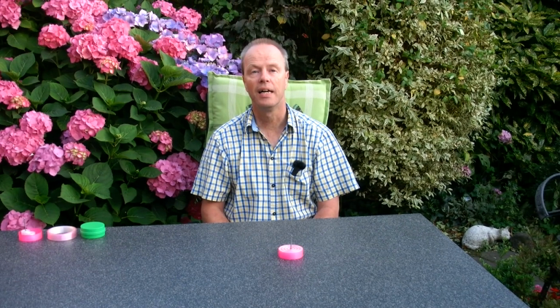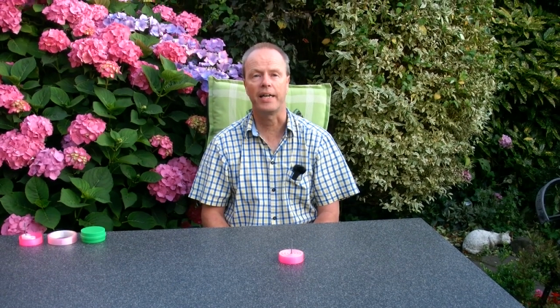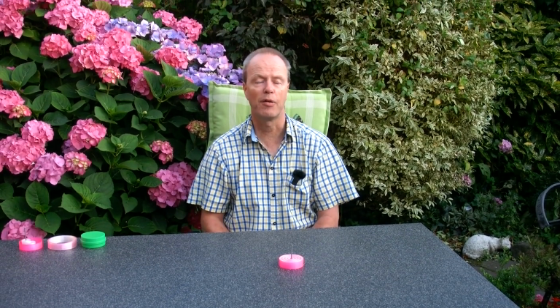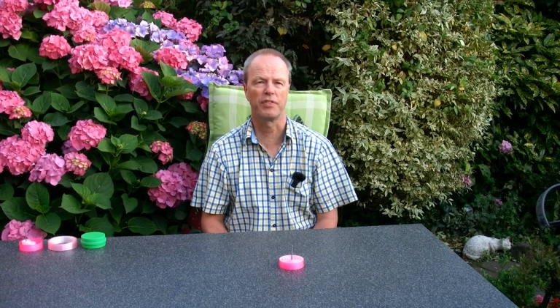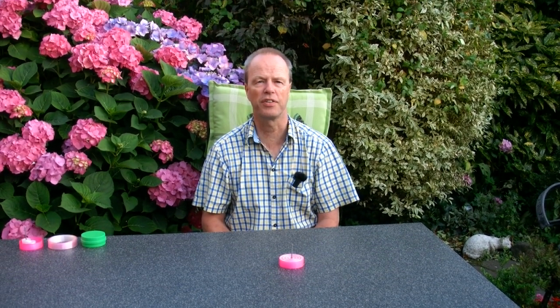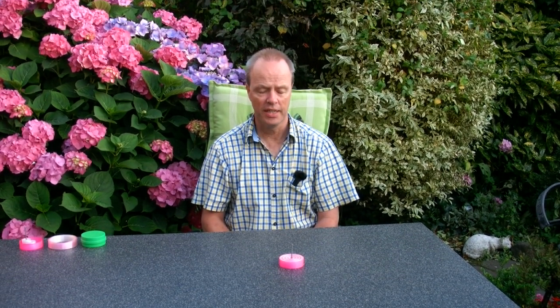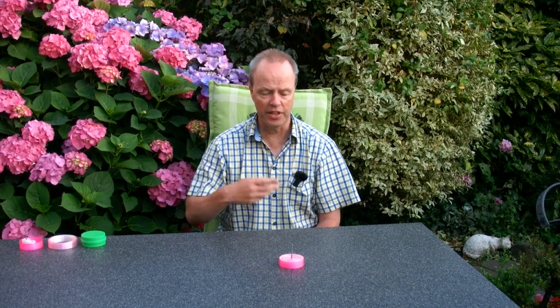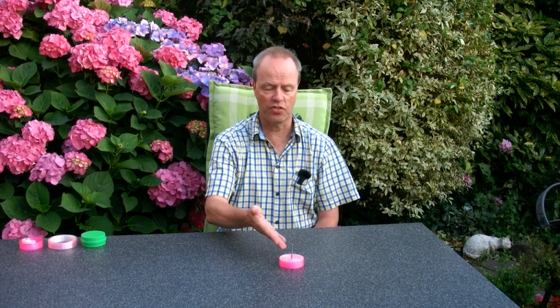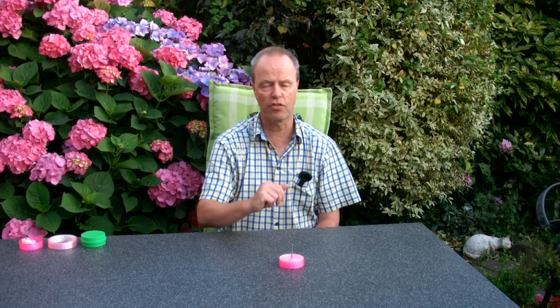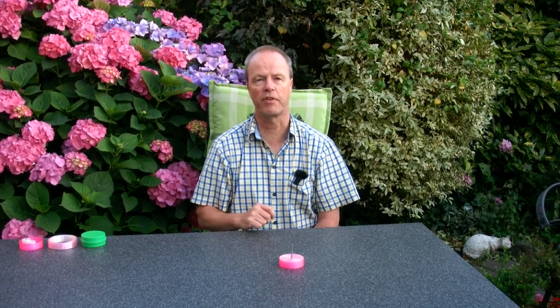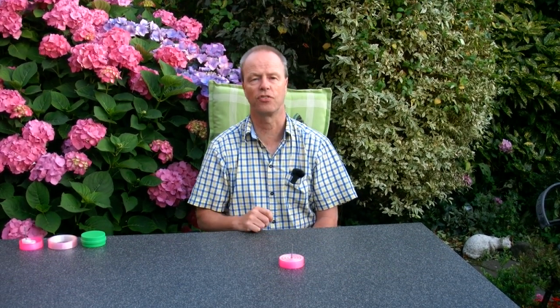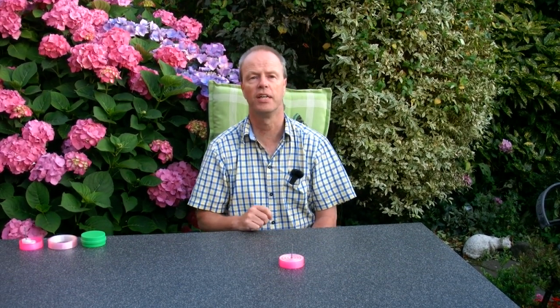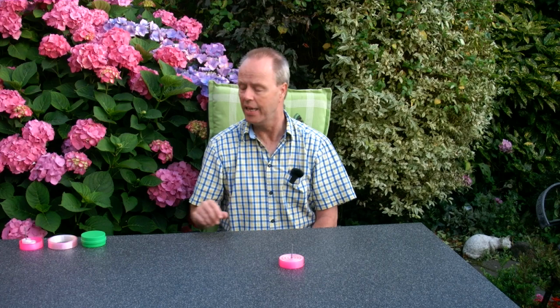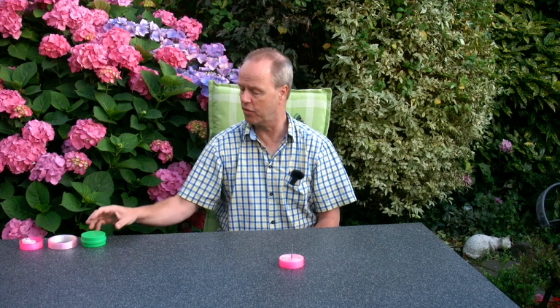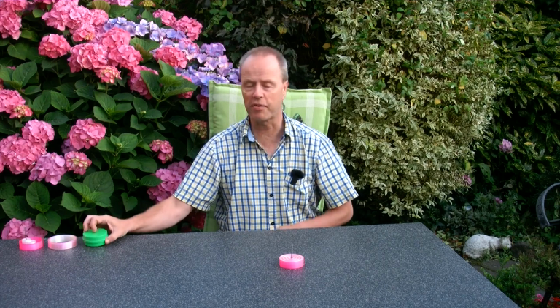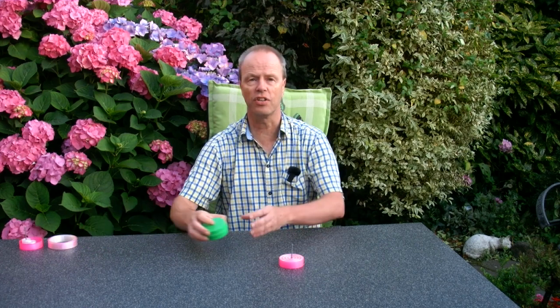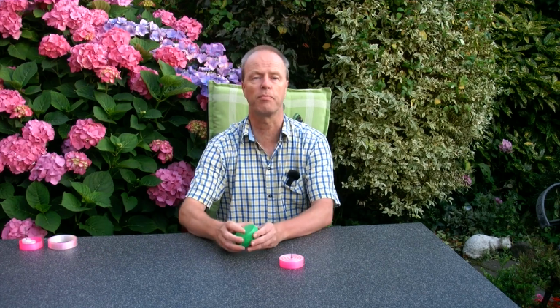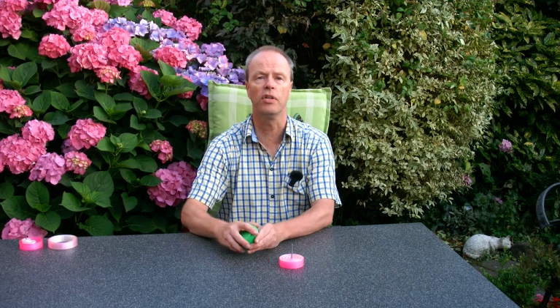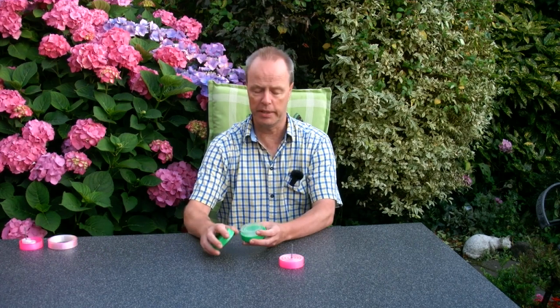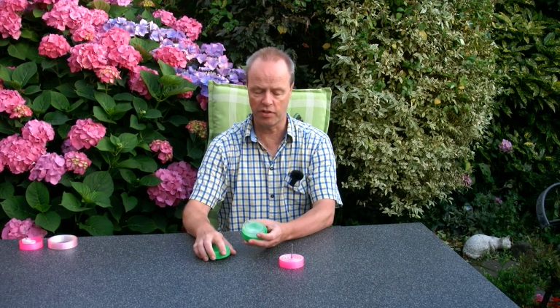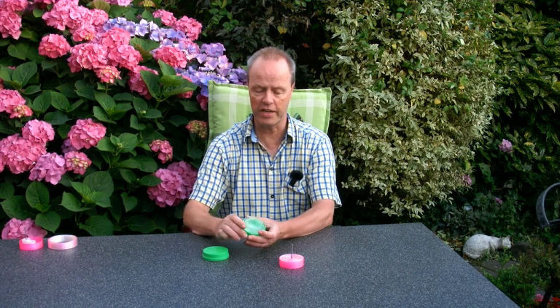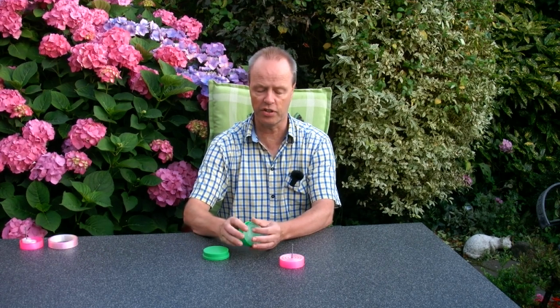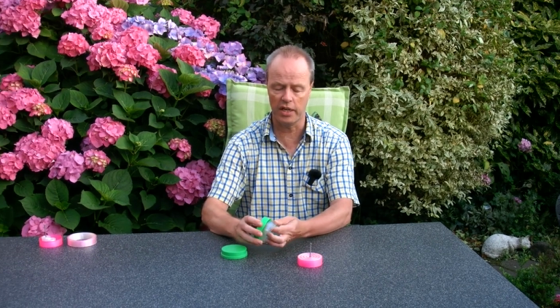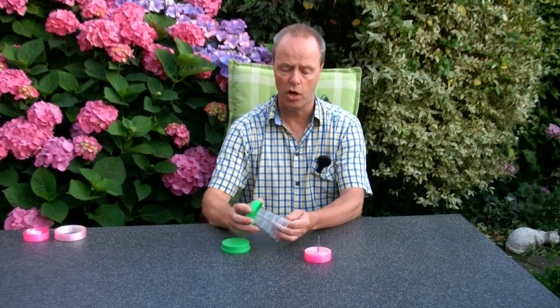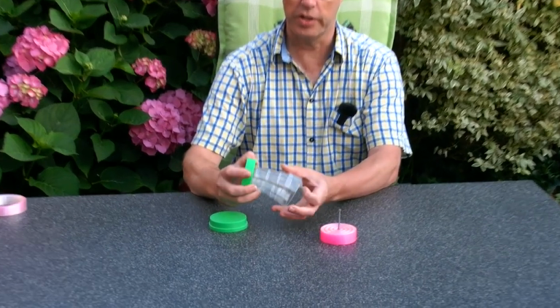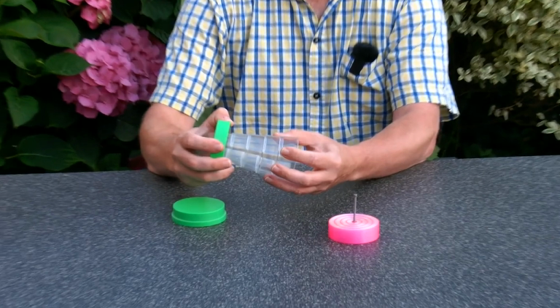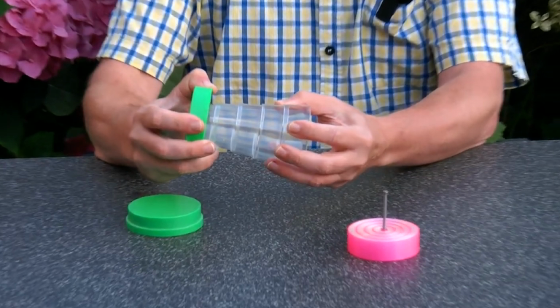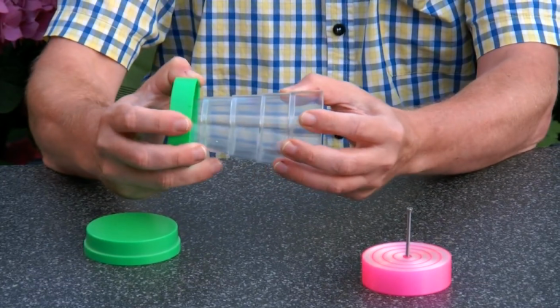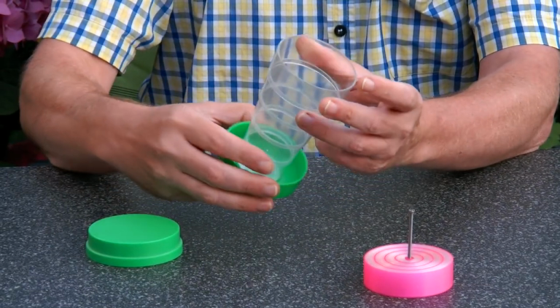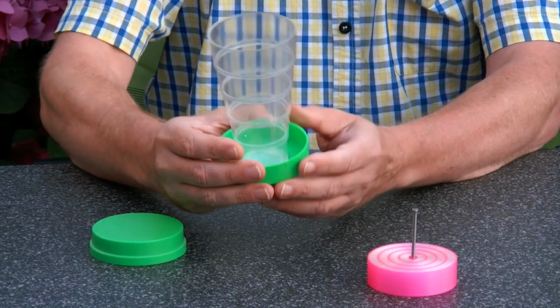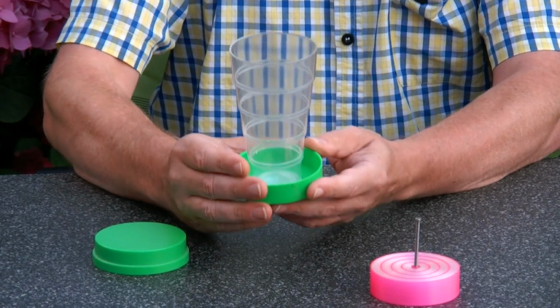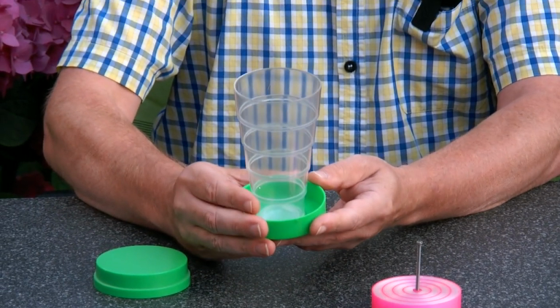Hi, I'm Oscar van Deventer, and this is Telescopic Rings. Telescopic Rings is not a puzzle, but it's a variation on something that I bought a long time ago.